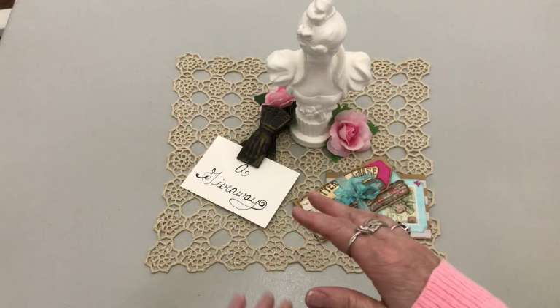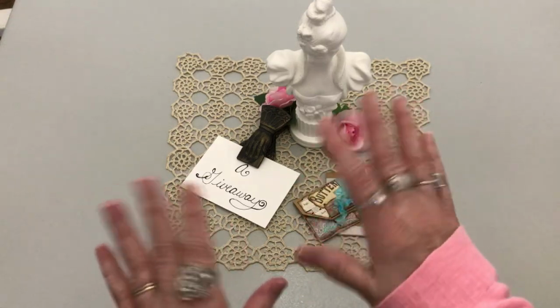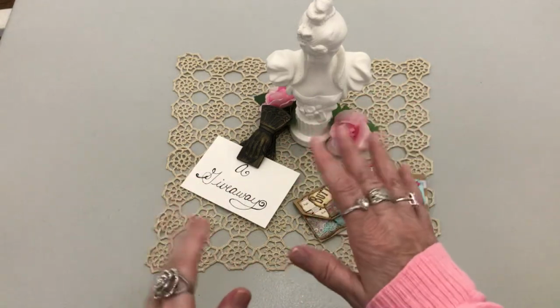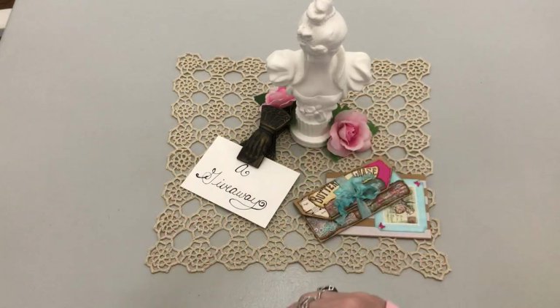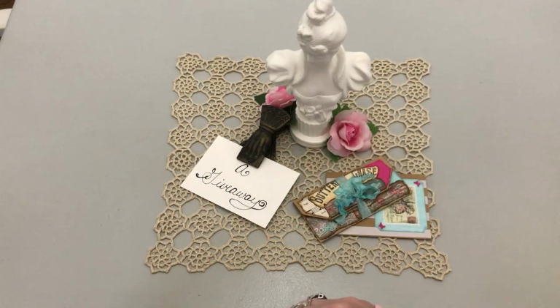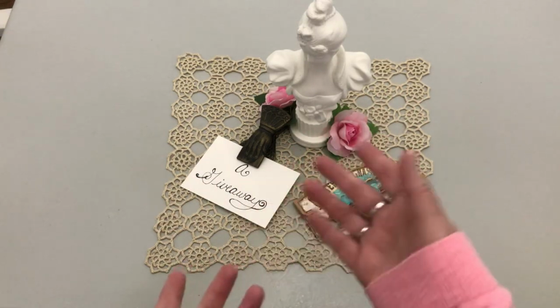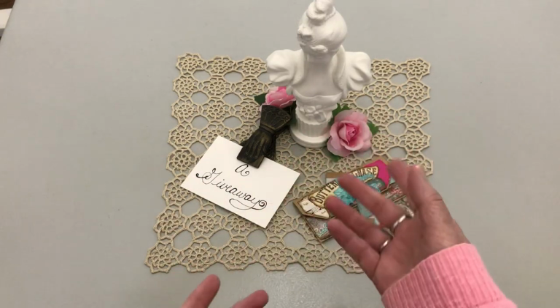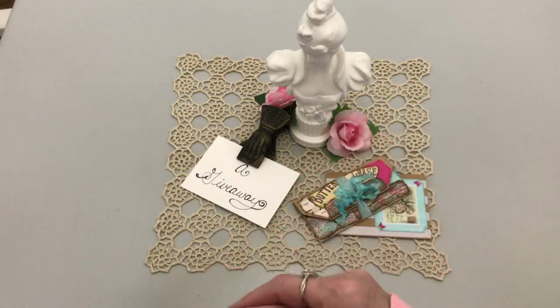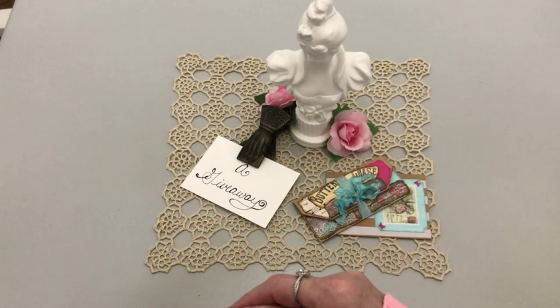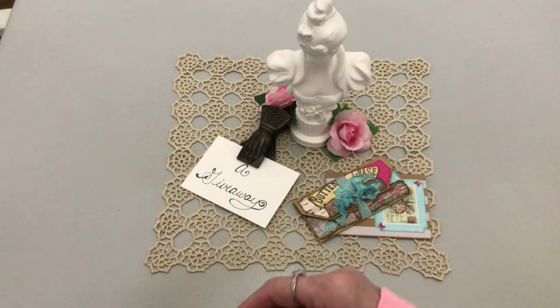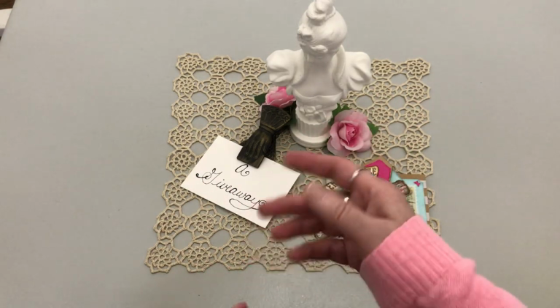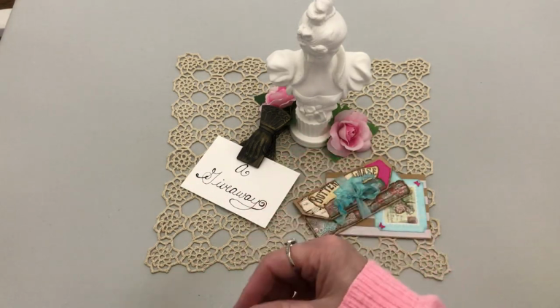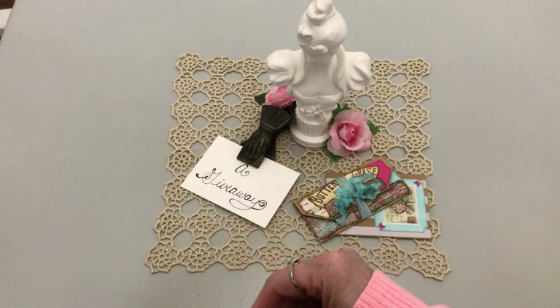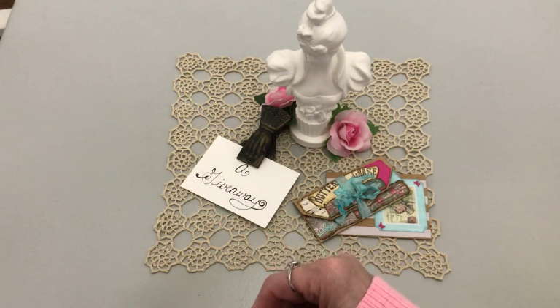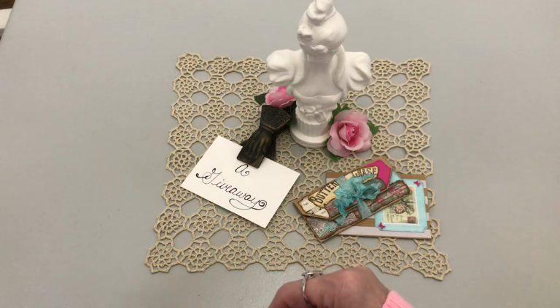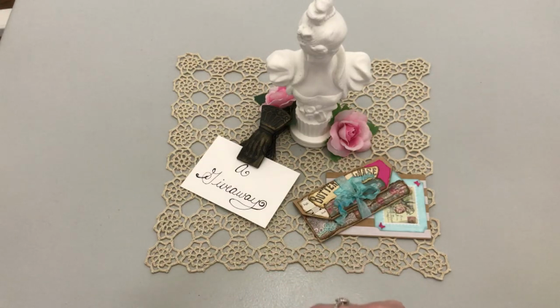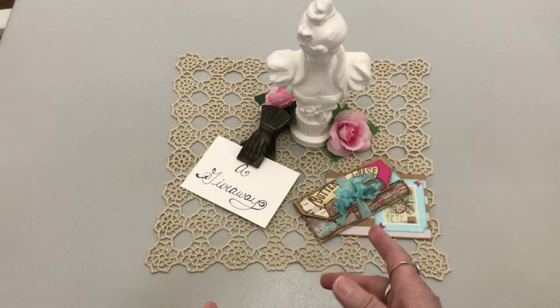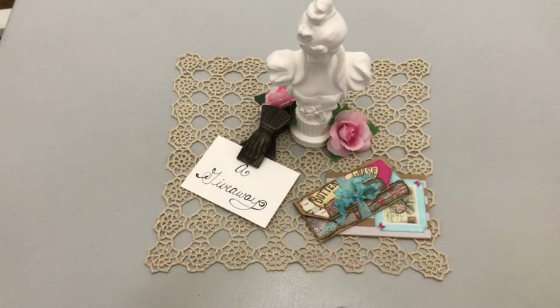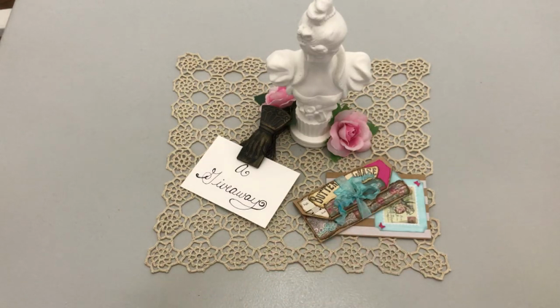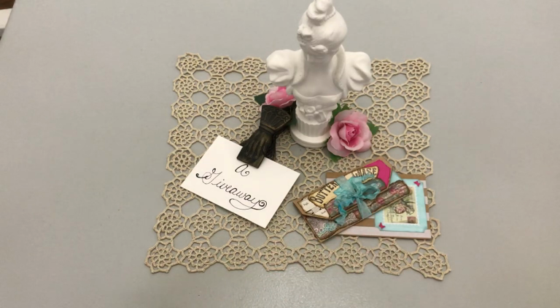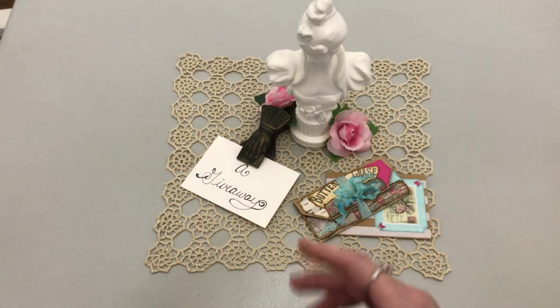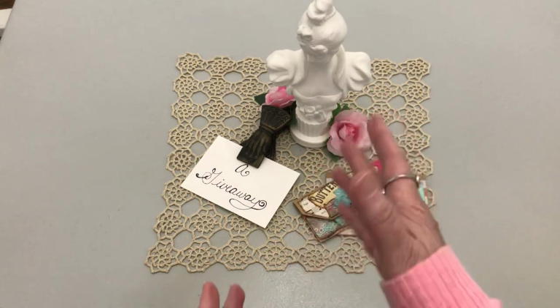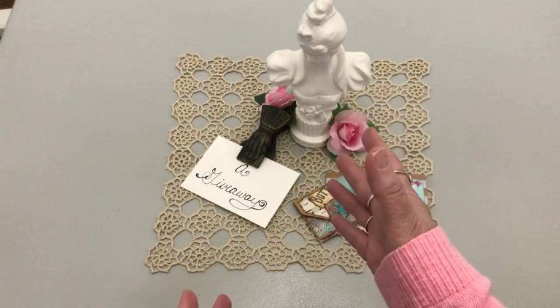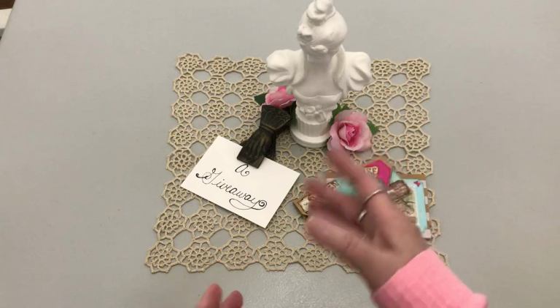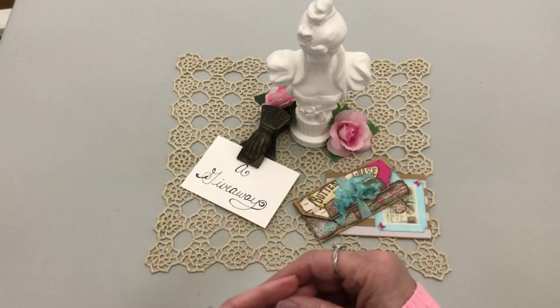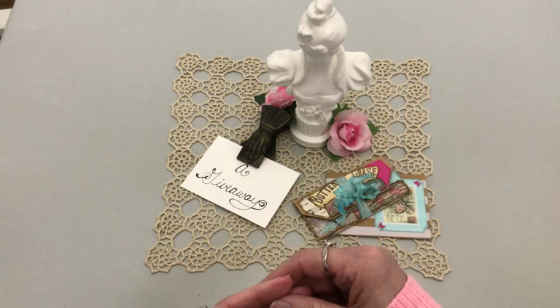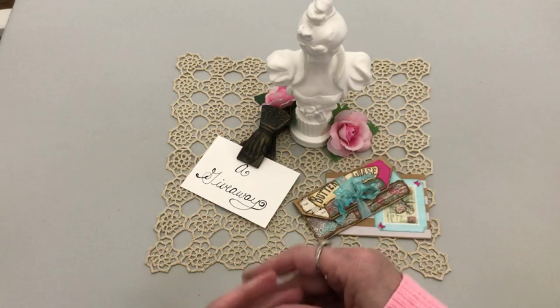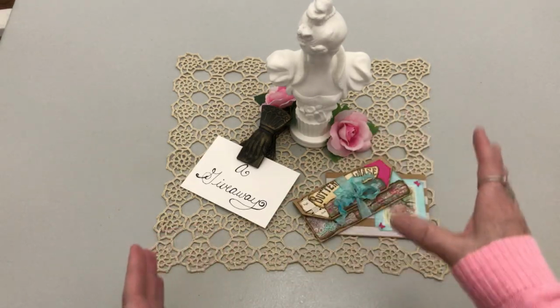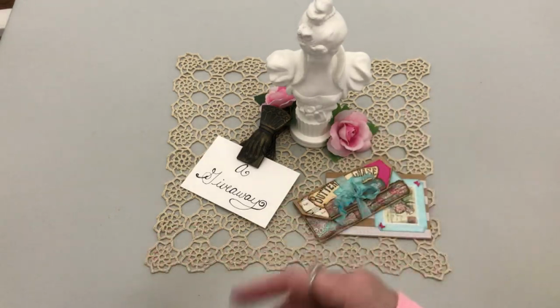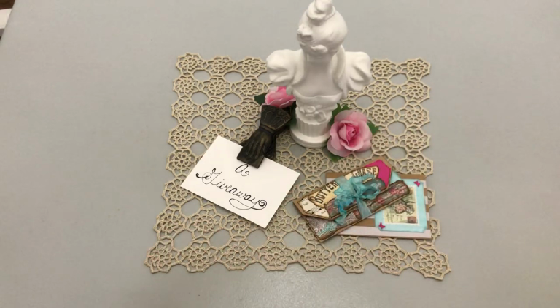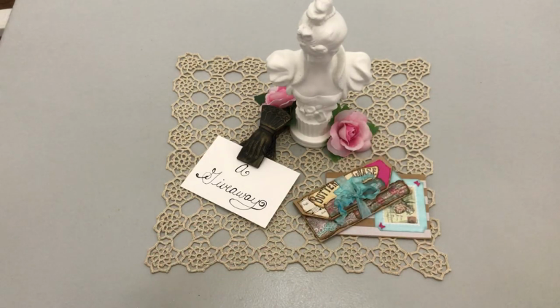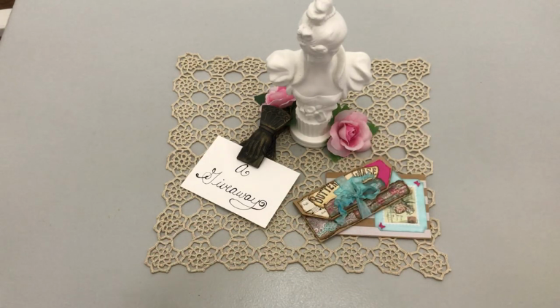Hello everyone, Korn here and welcome to my channel. I have a handmade giveaway to present today. And first off, I'll give you the rules and then I'll show you what I've made.